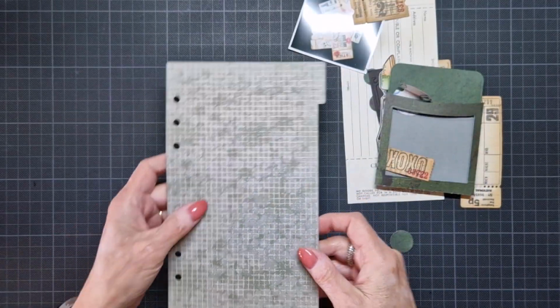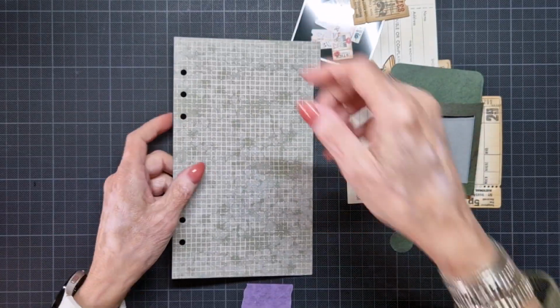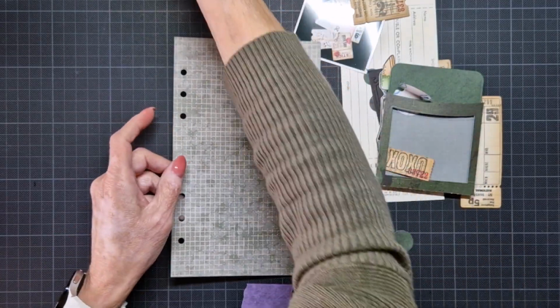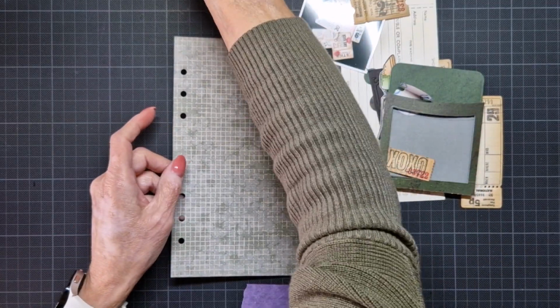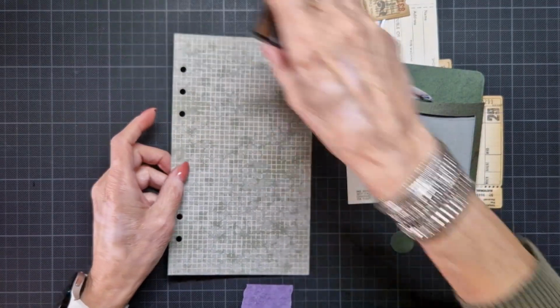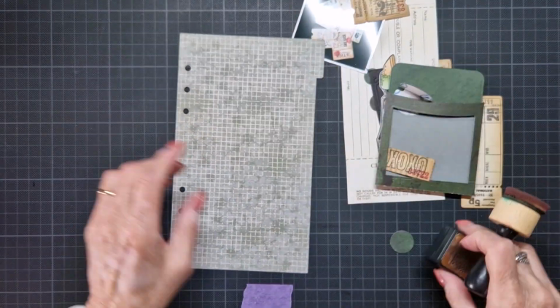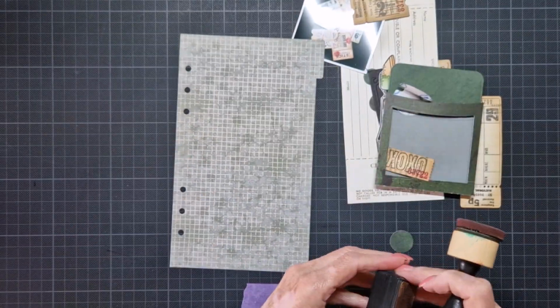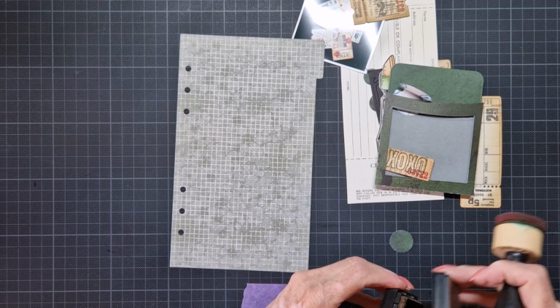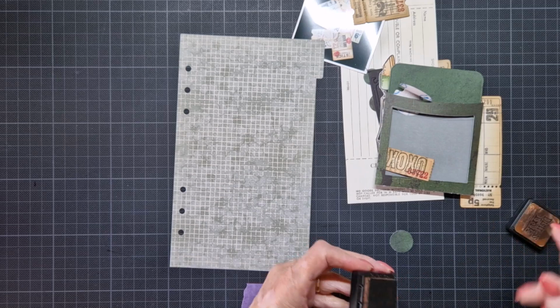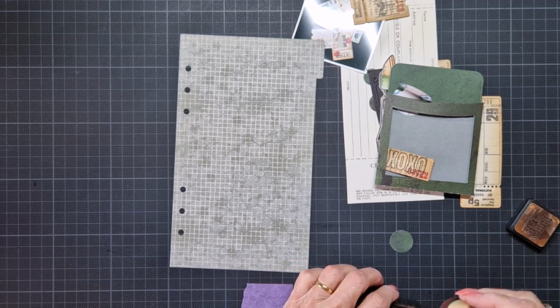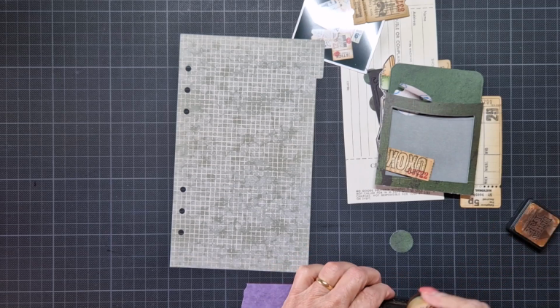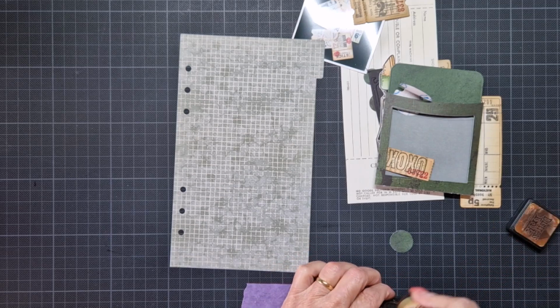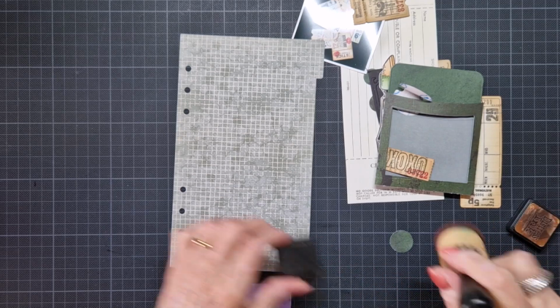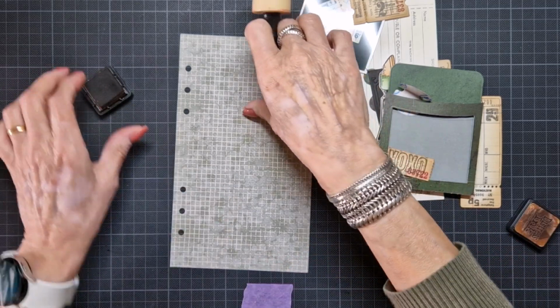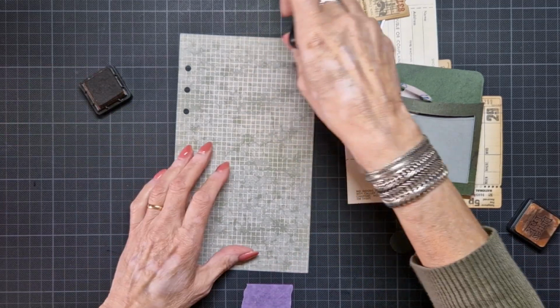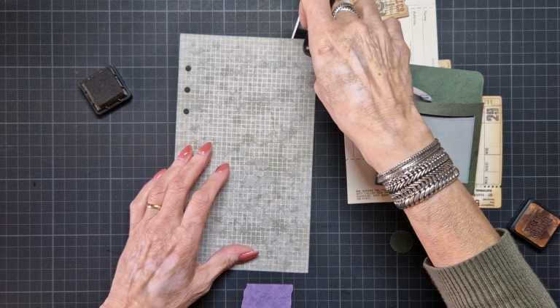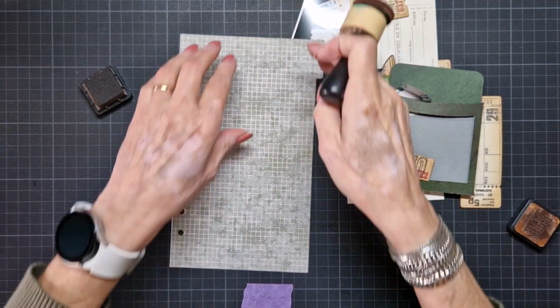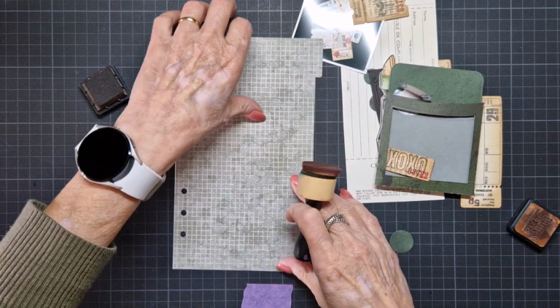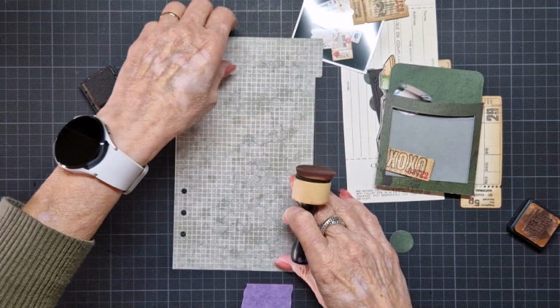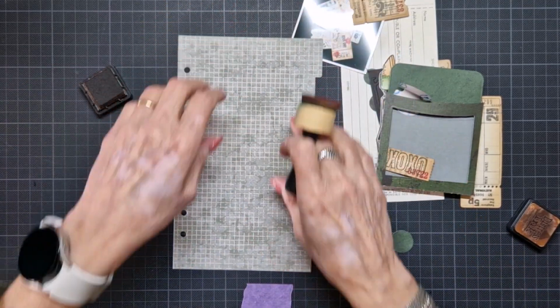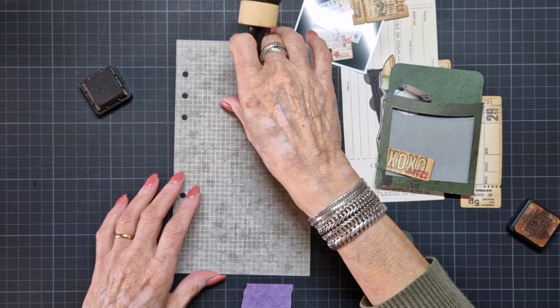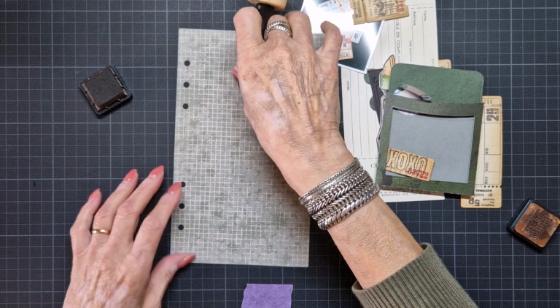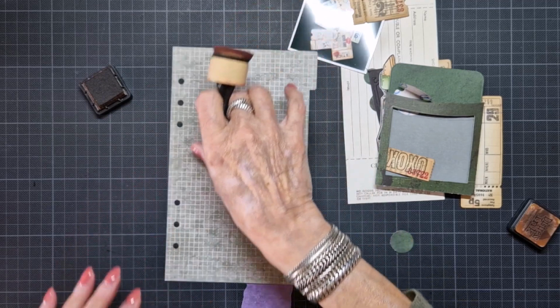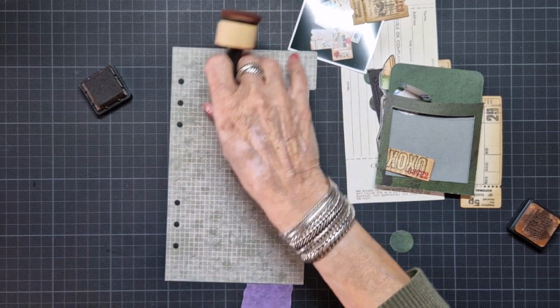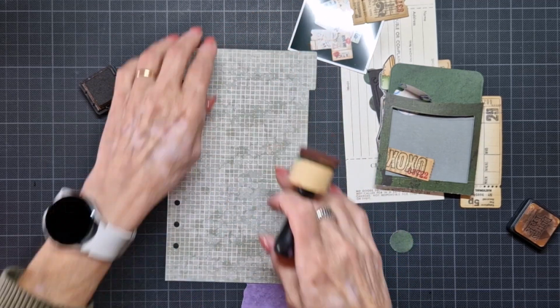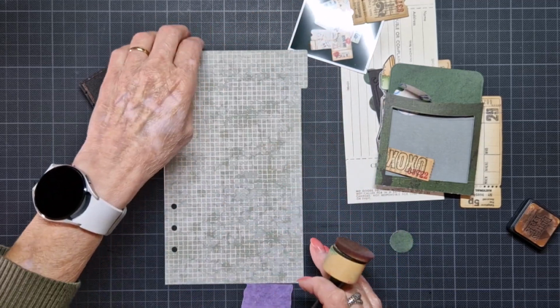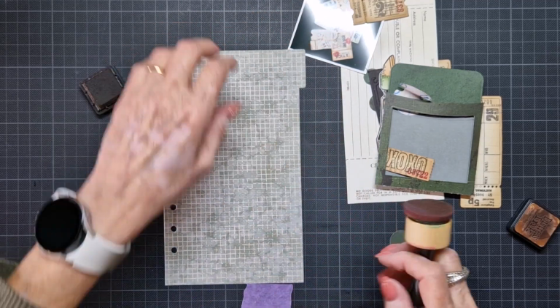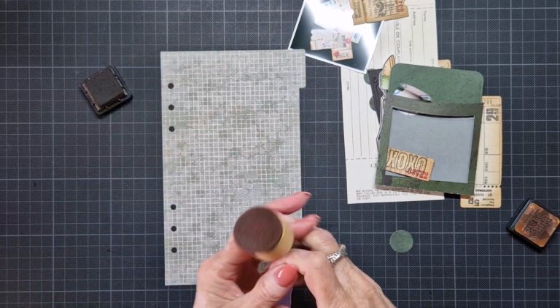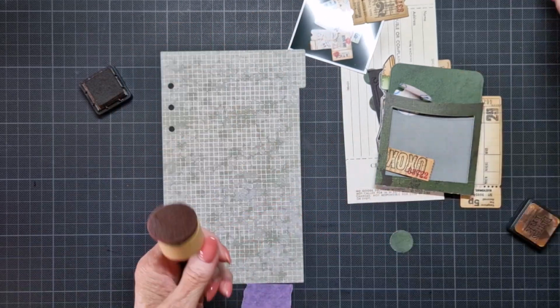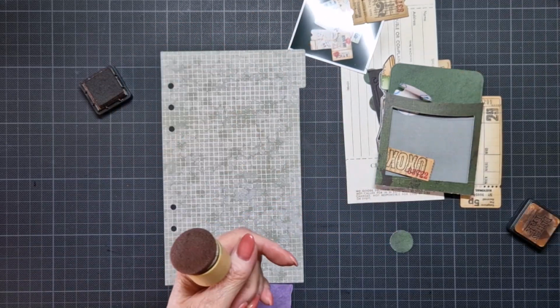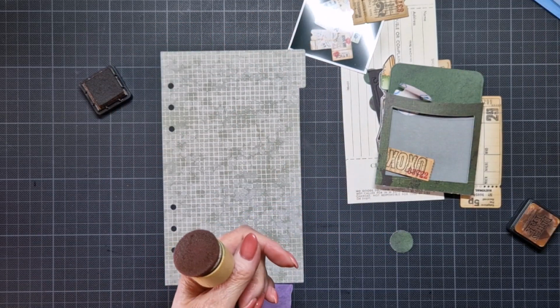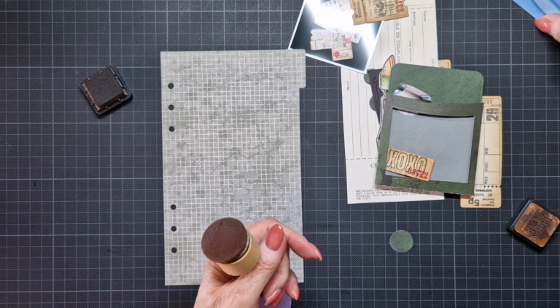I'm going to edge the edges with Vintage Photo. Most of the parts I've done with the Vintage Photo. I cannot pick up anything with my new nails.